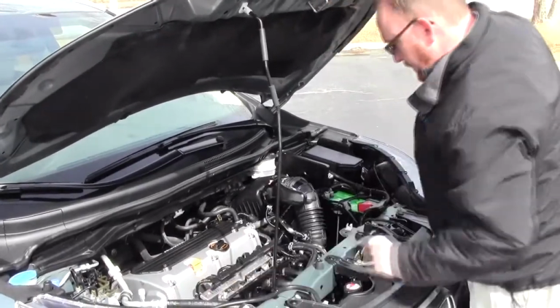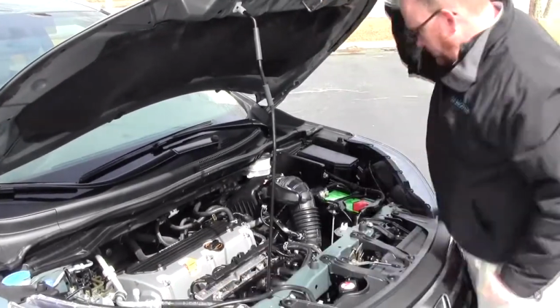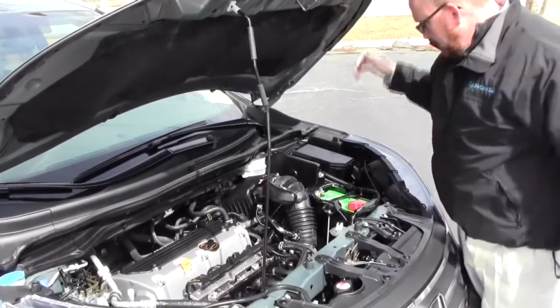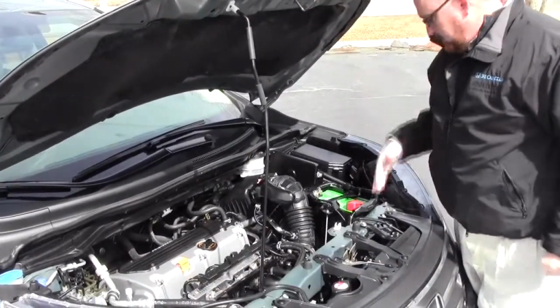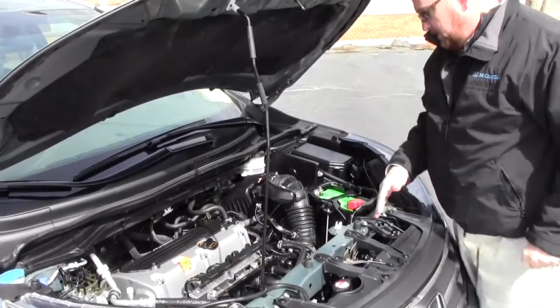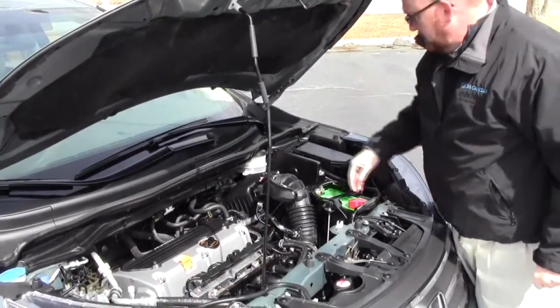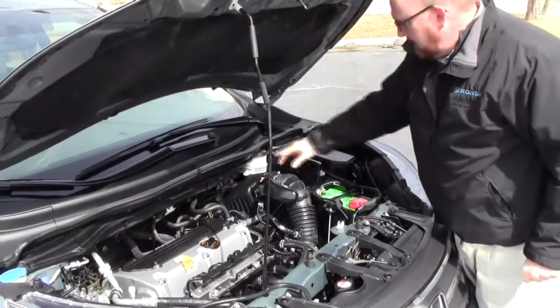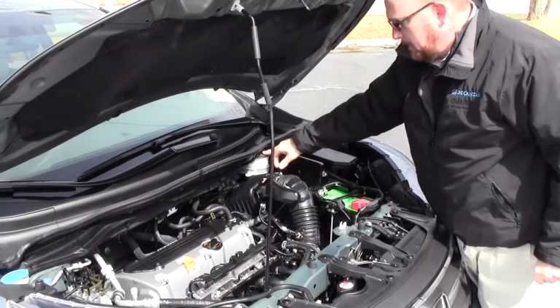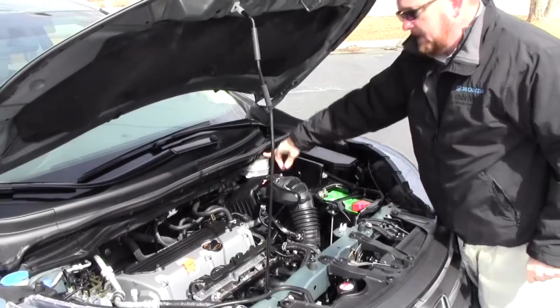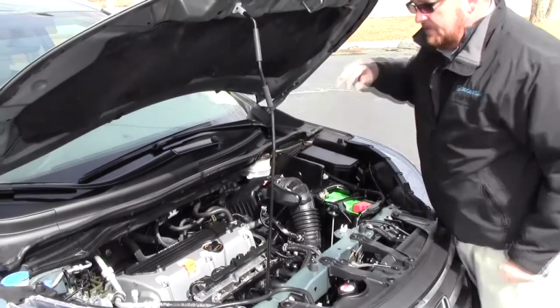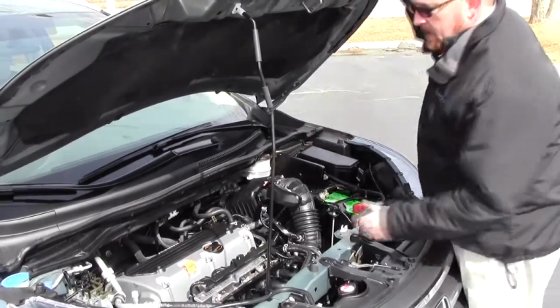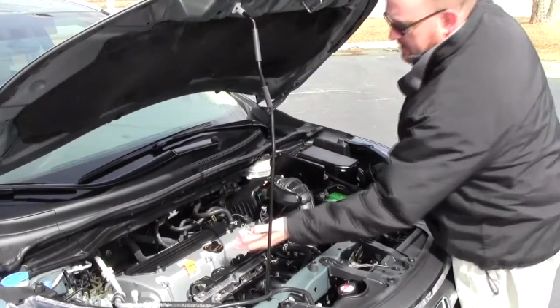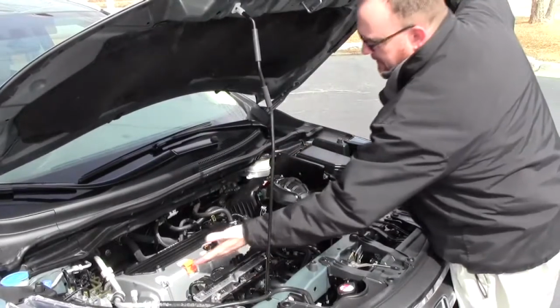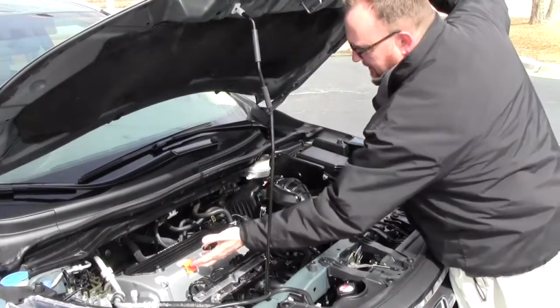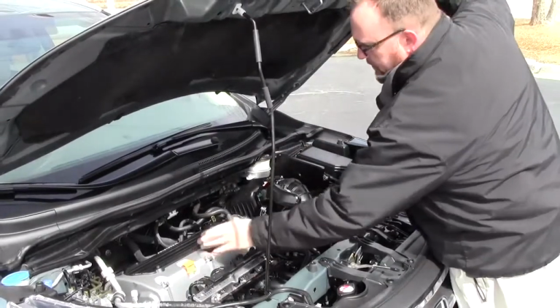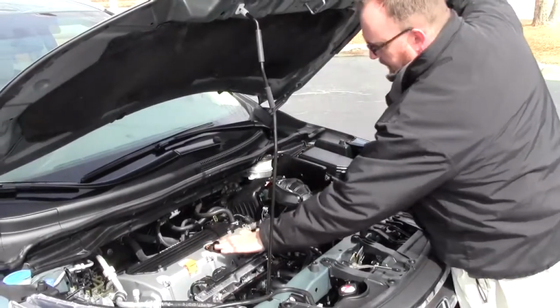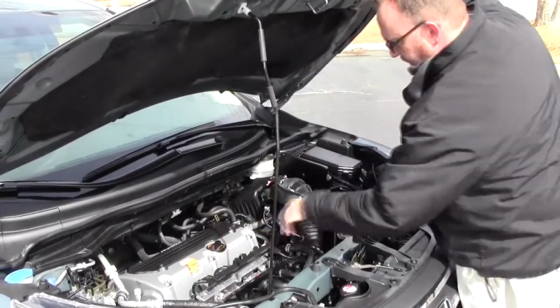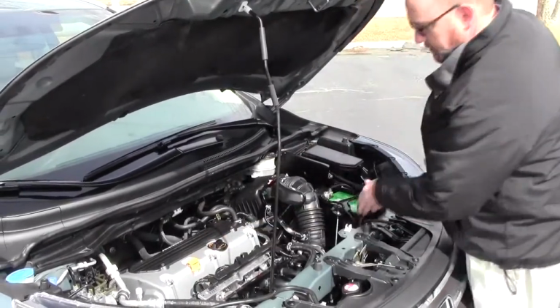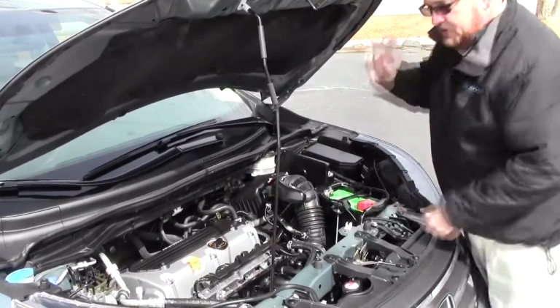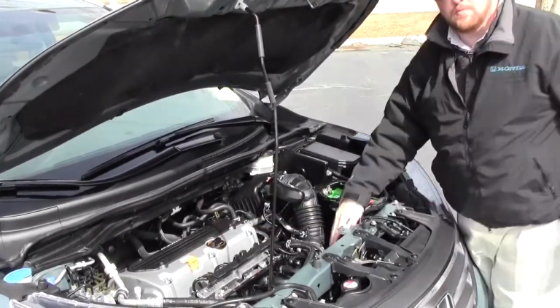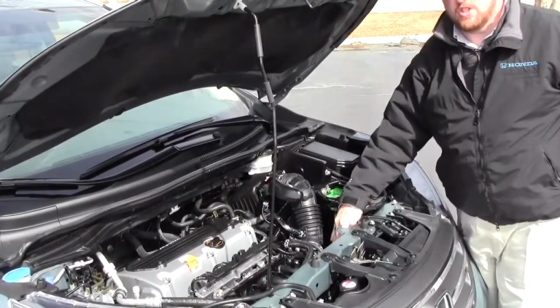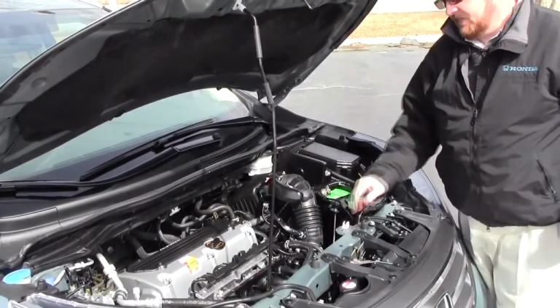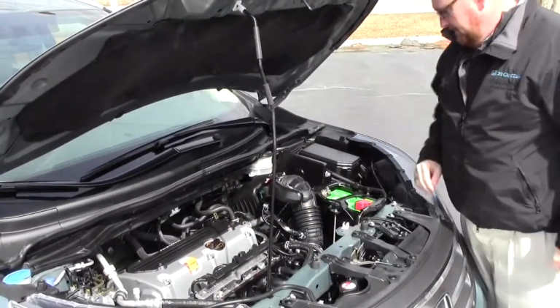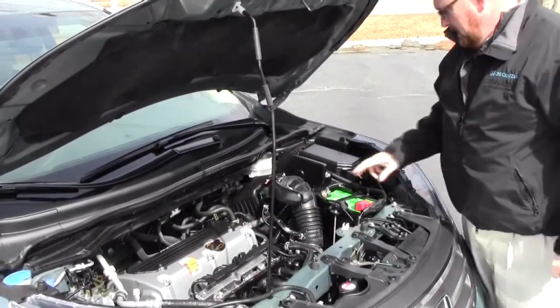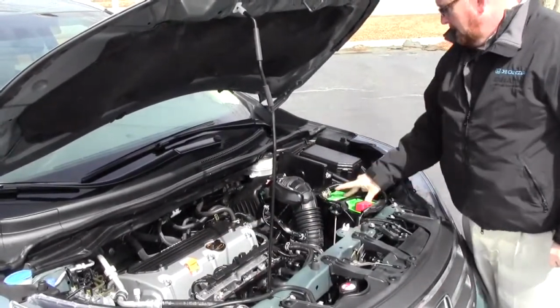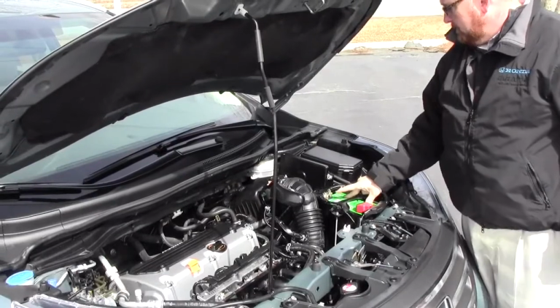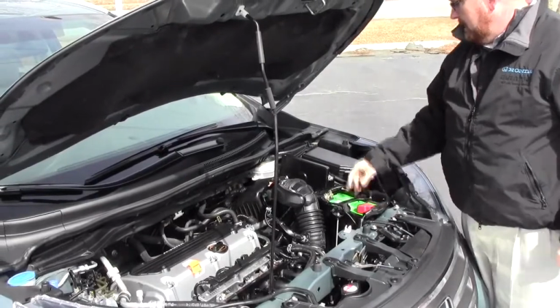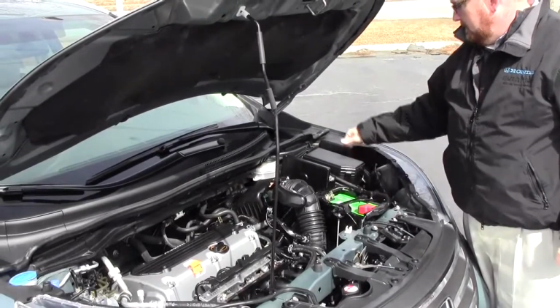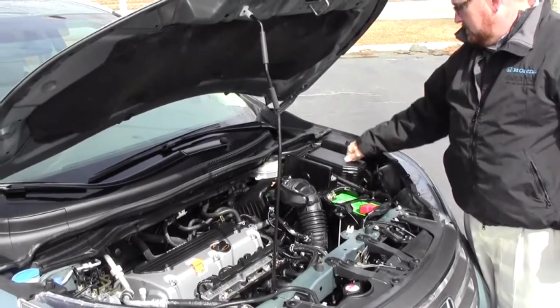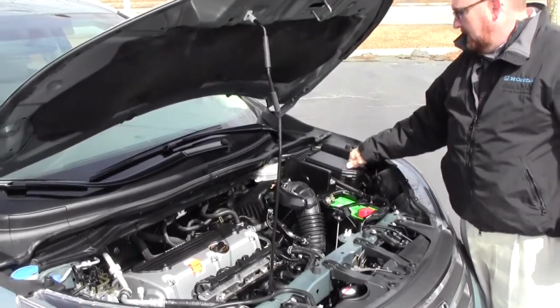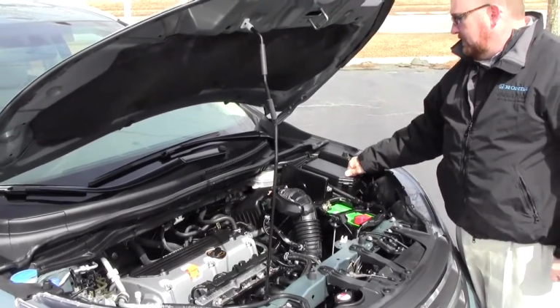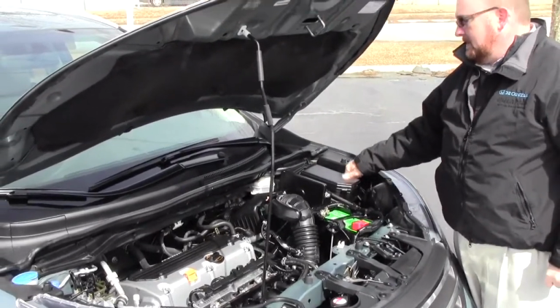You can check all your fluids at a glance: engine coolant, windshield washer fluid, power brakes, insulated dipstick for oil check and oil fill, transmission check and fill, maintenance-free battery, and a centrally located fuse box.